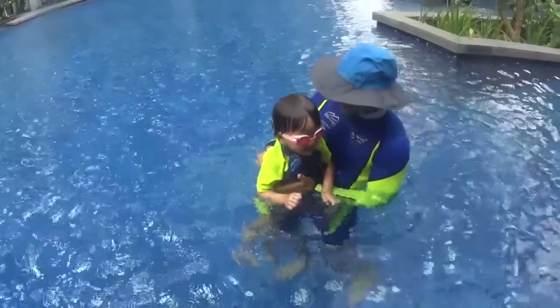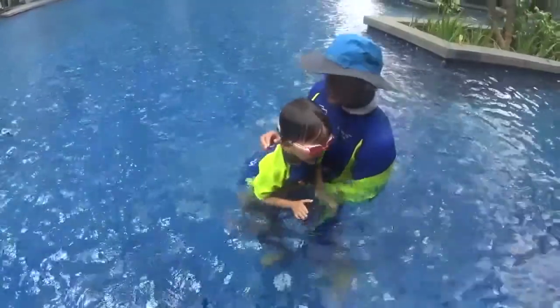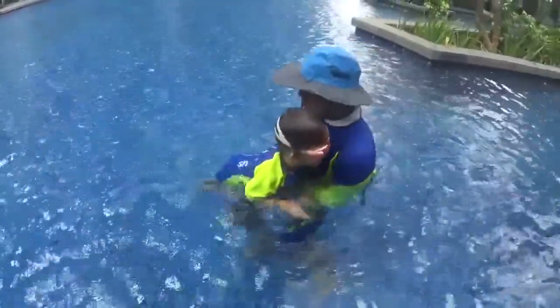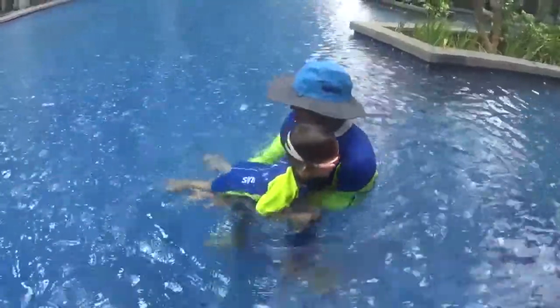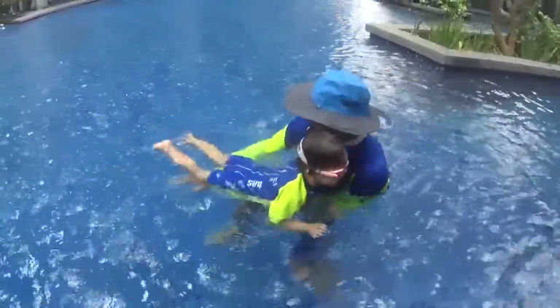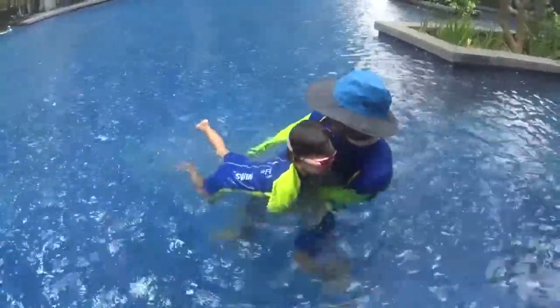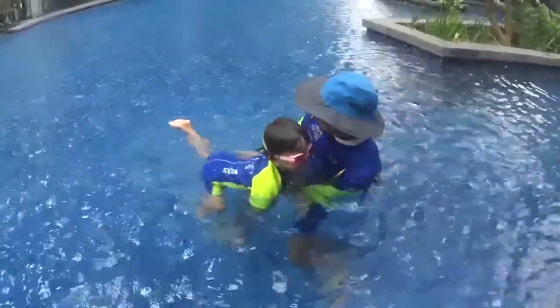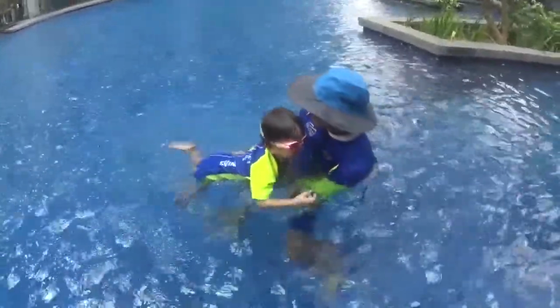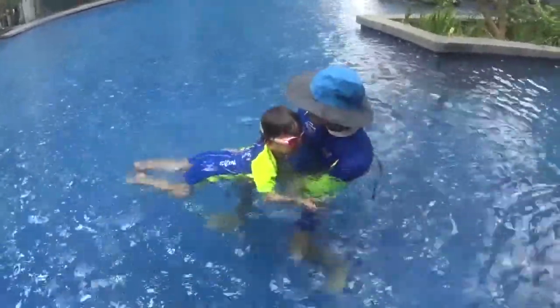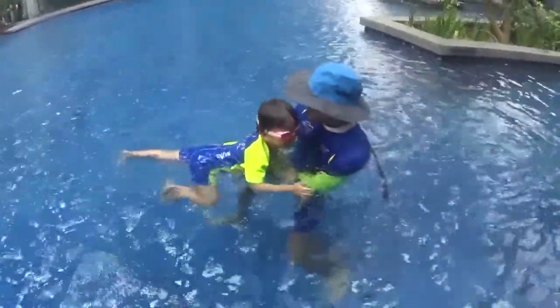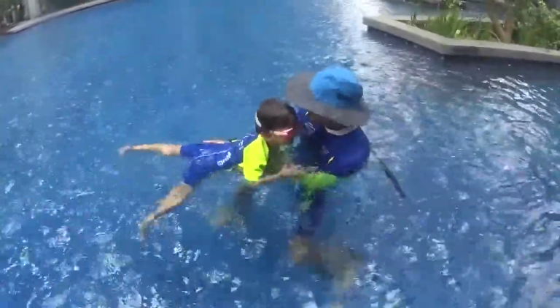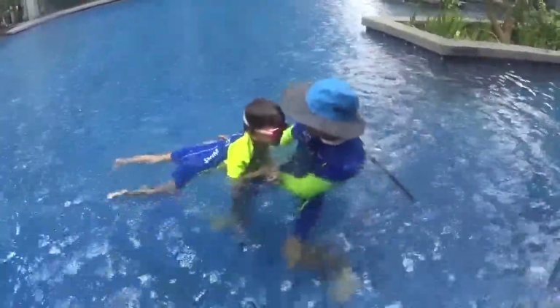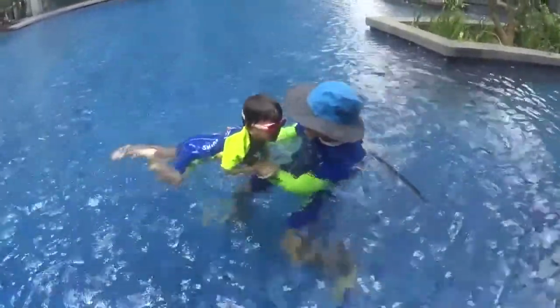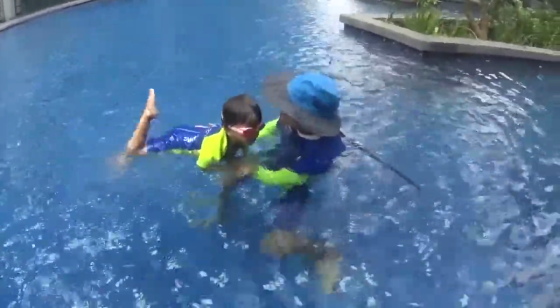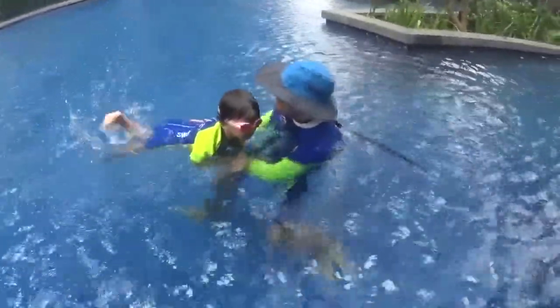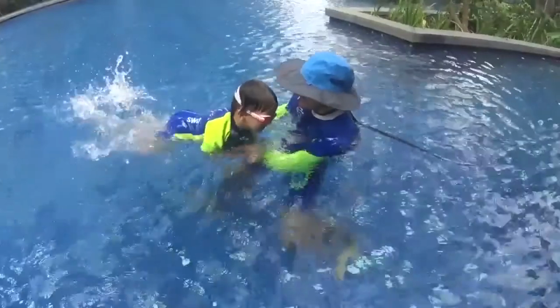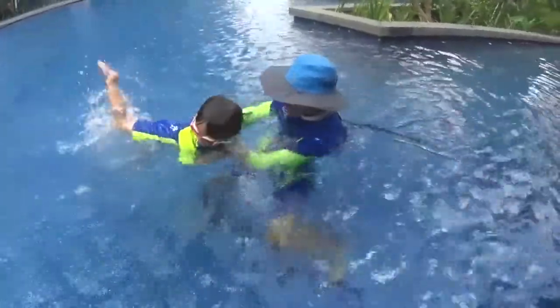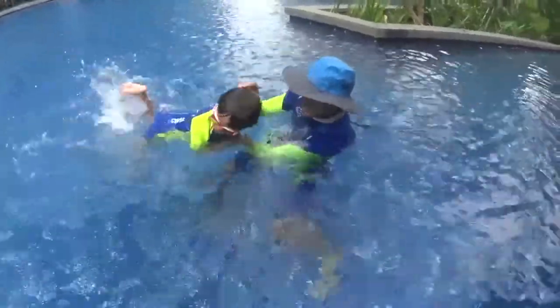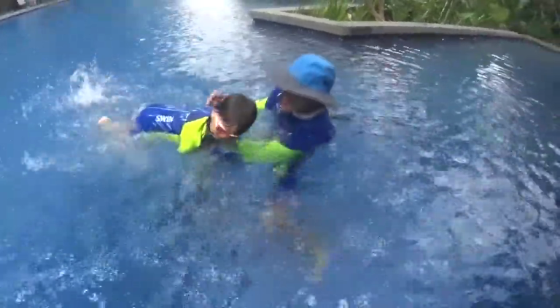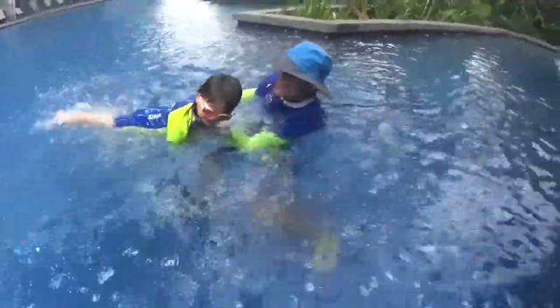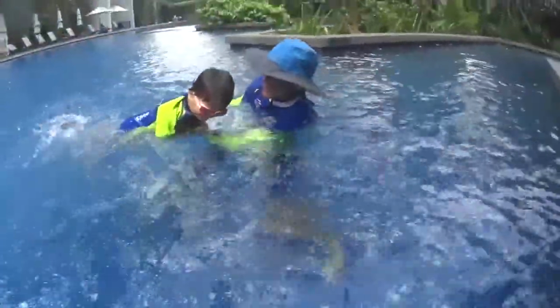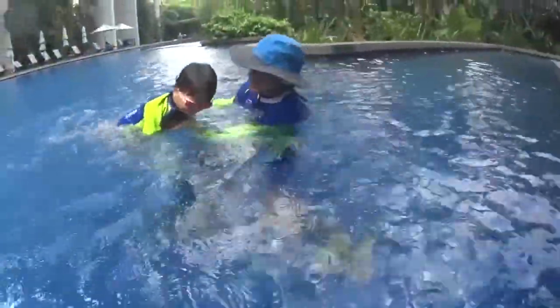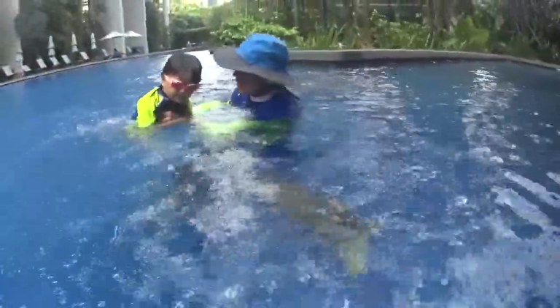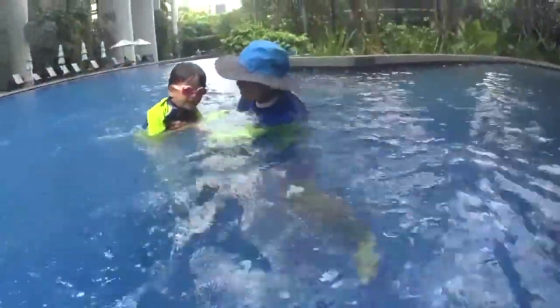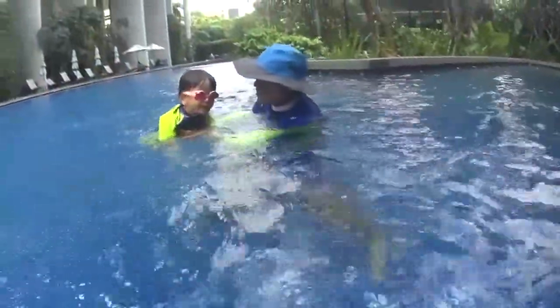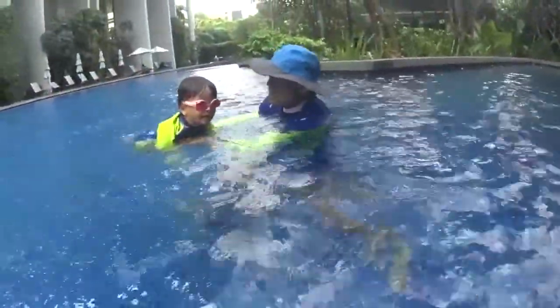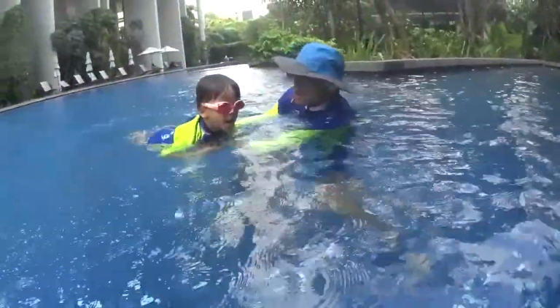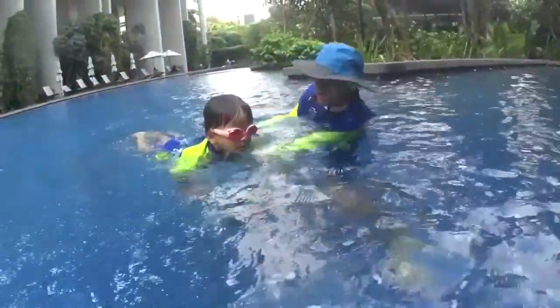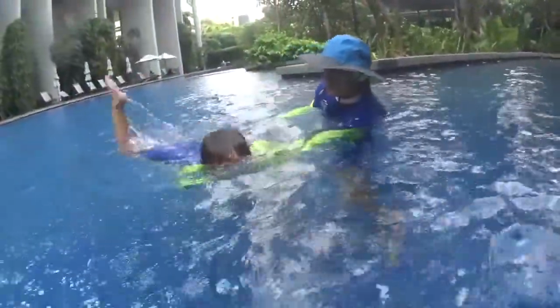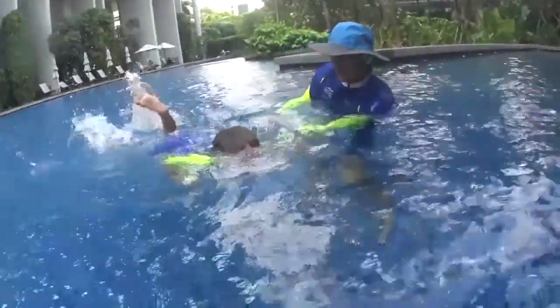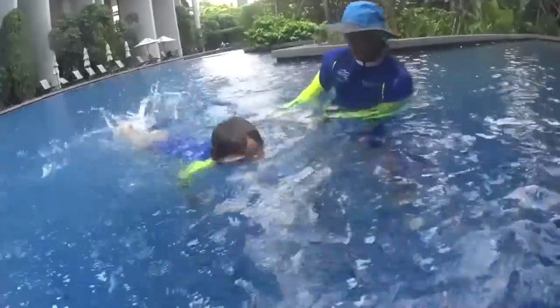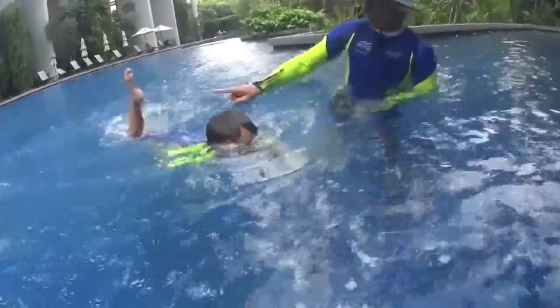Can you show me the pum pum with your feet? Pum pum pum! Kick the water off your legs! Yes! When you swim, you need to kick the water like this. Can you try again? Go! Yes!